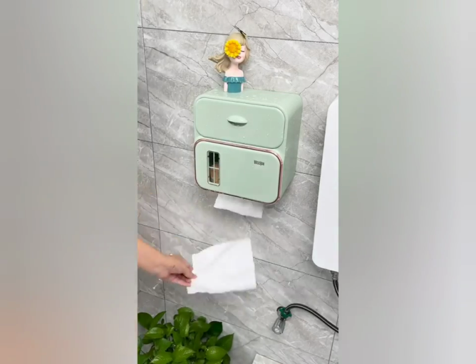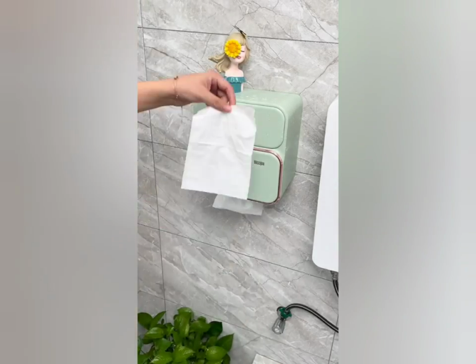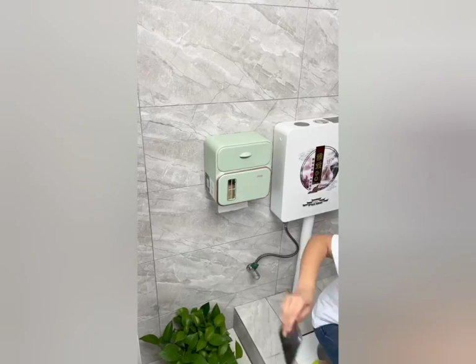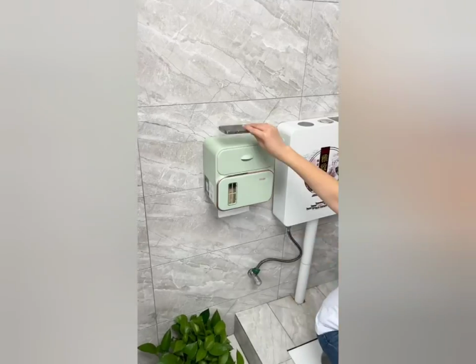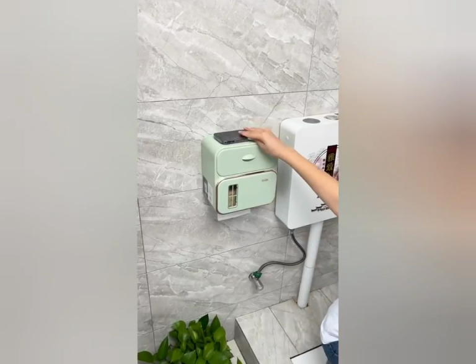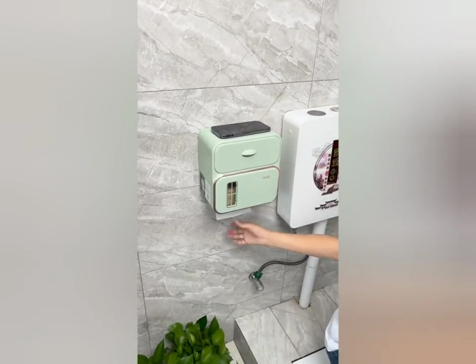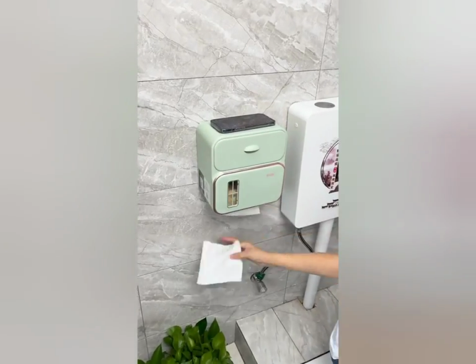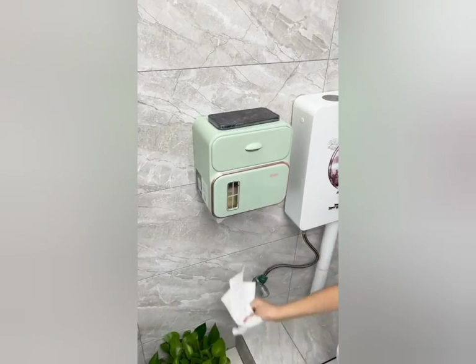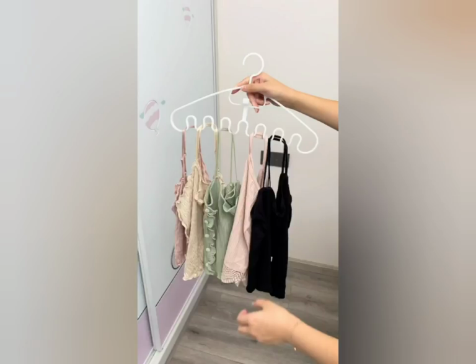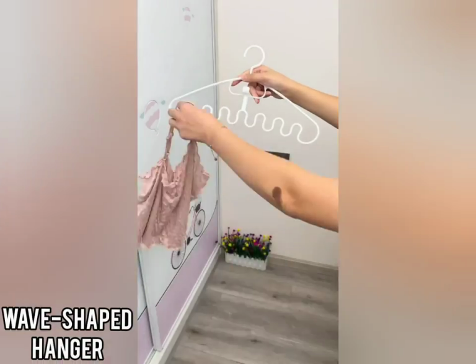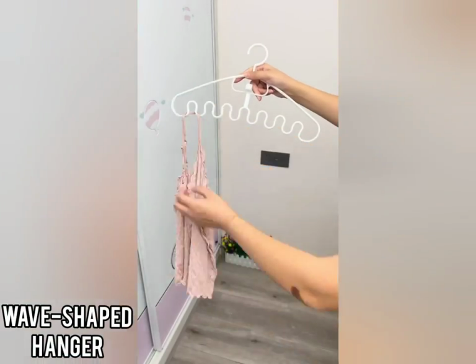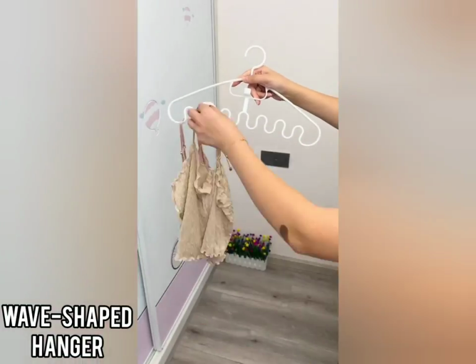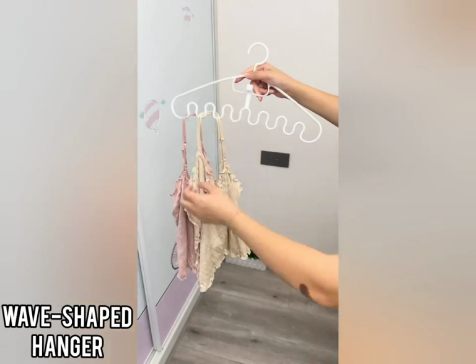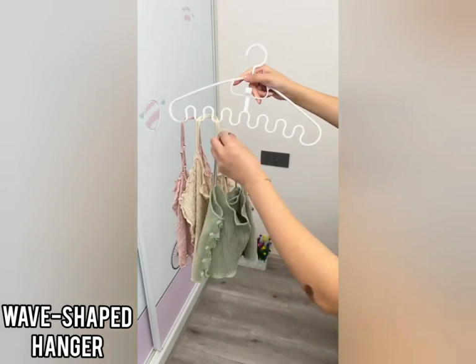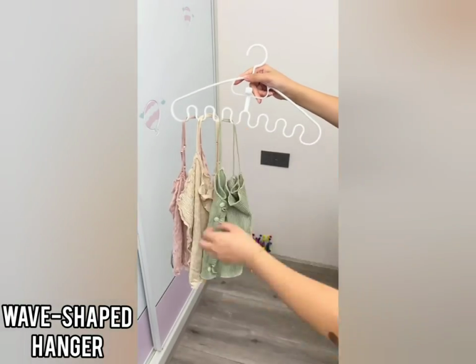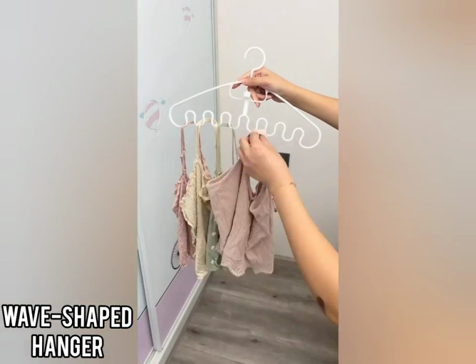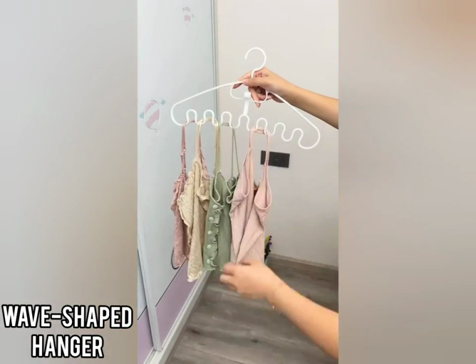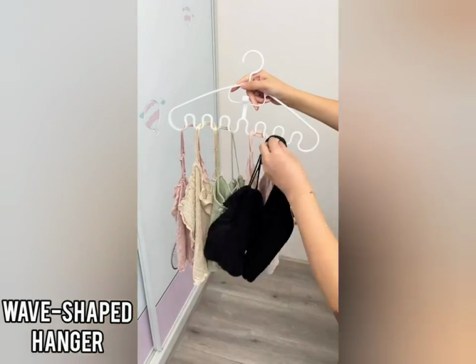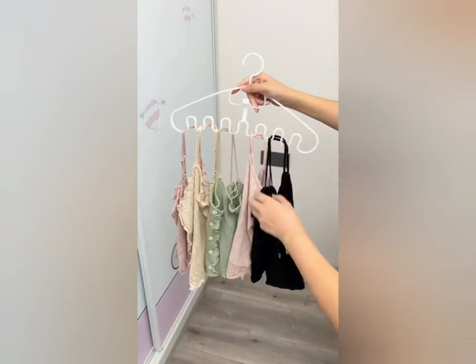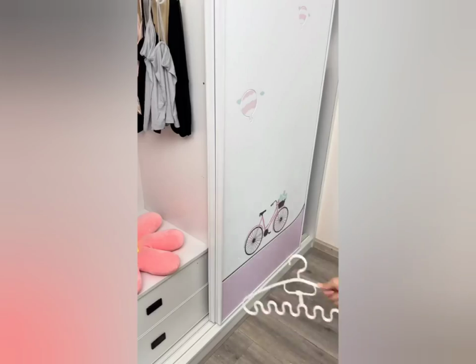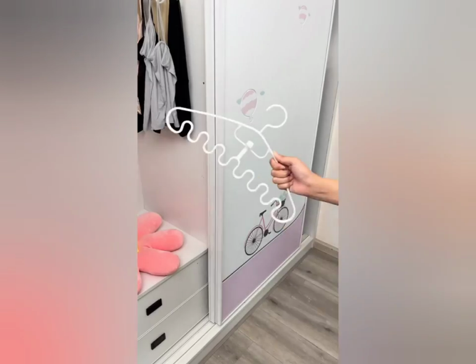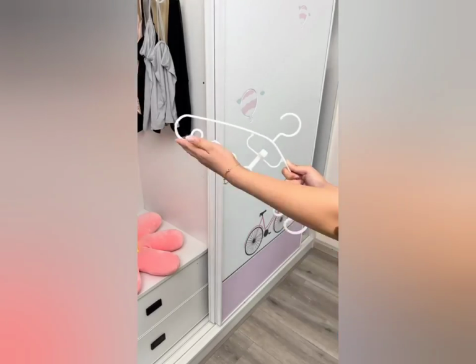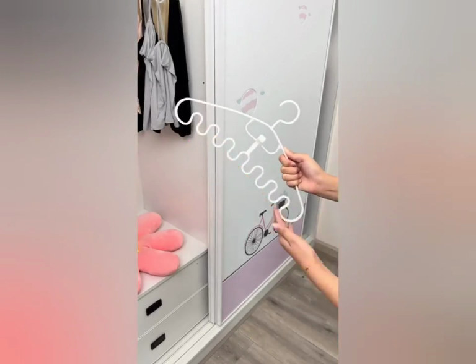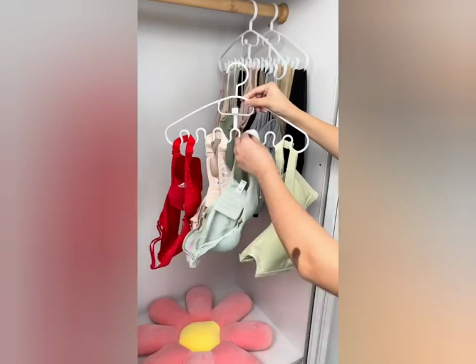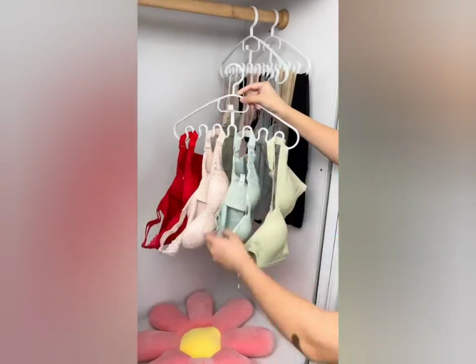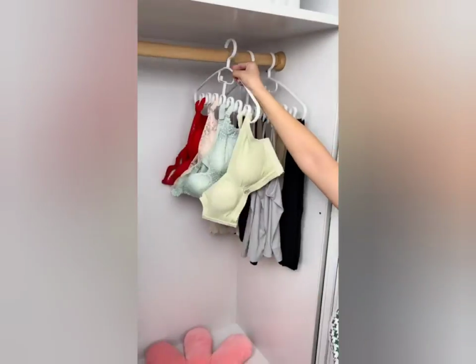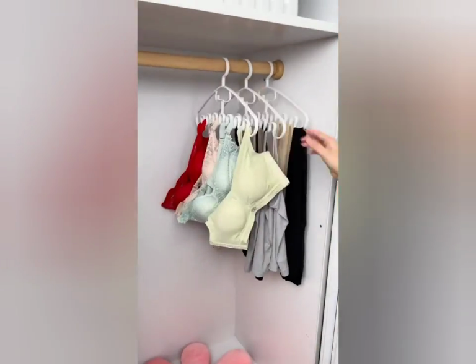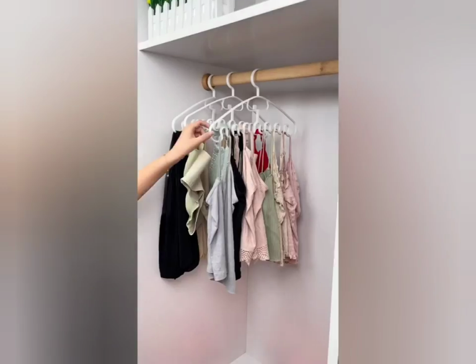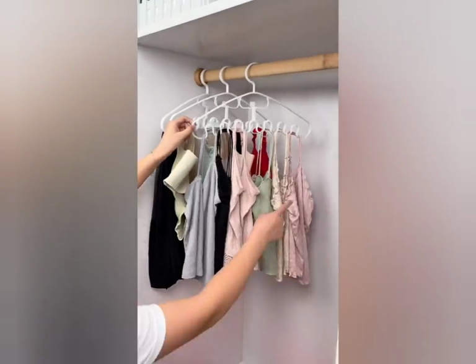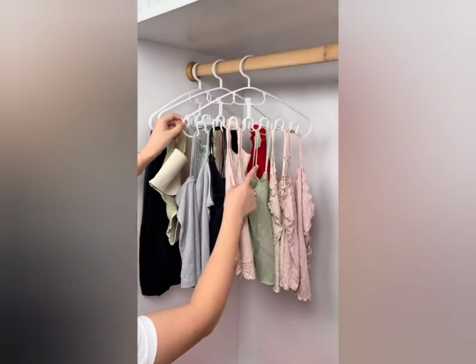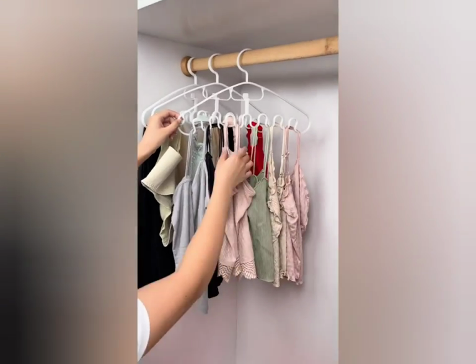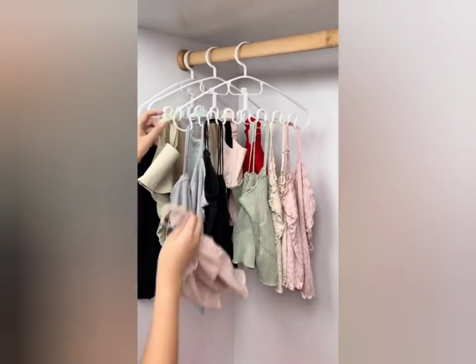Next, this wave-shape hanger is used to hang suspenders, silk scarves, and underwear. It is very useful, safe, and saves space between hangers.